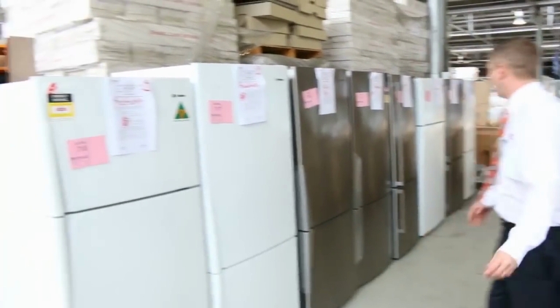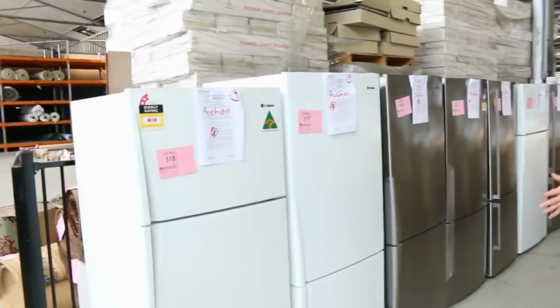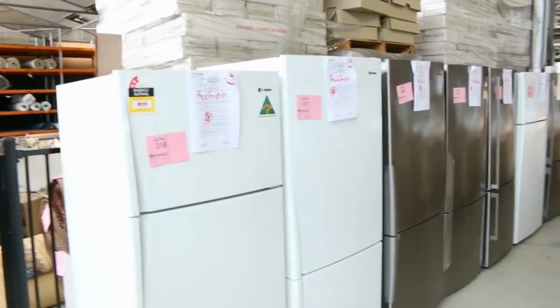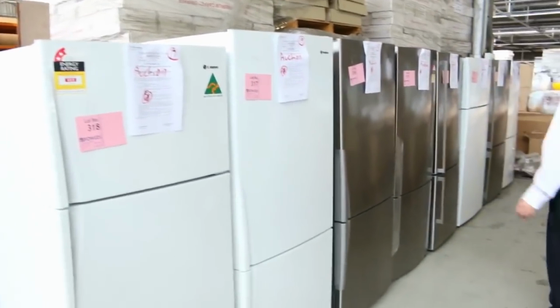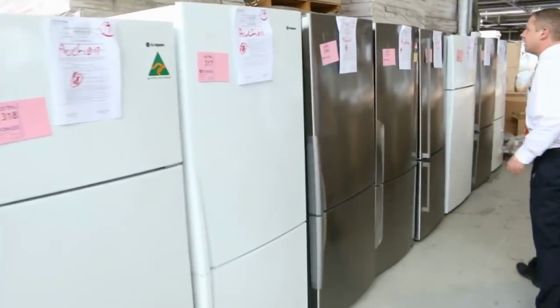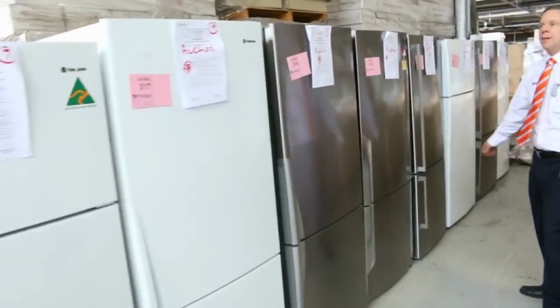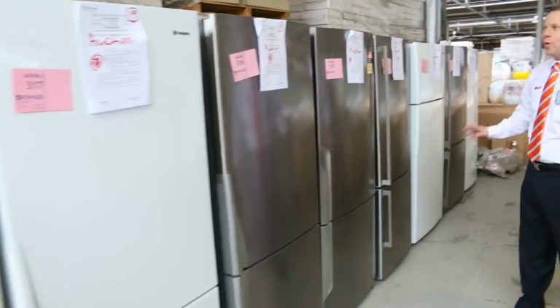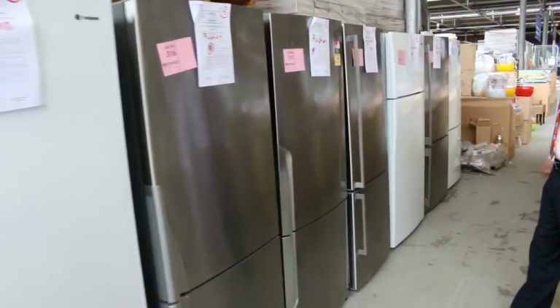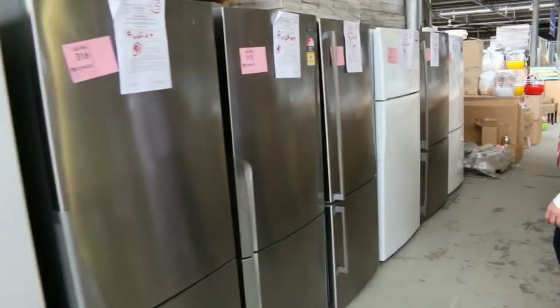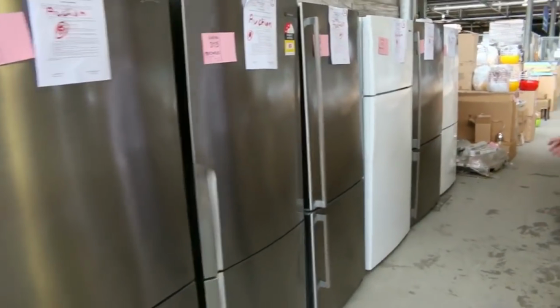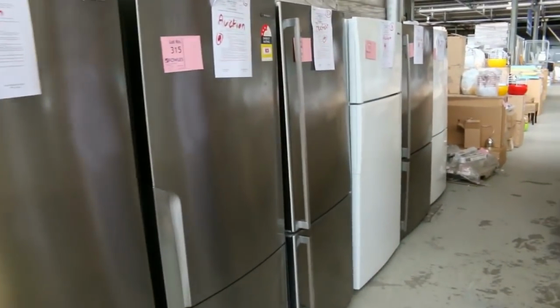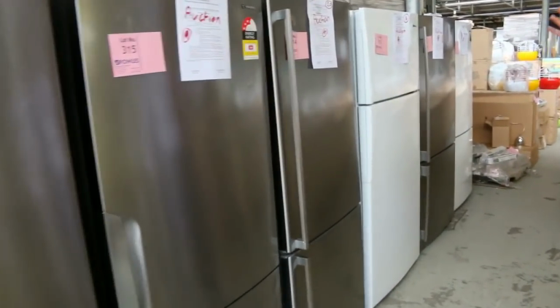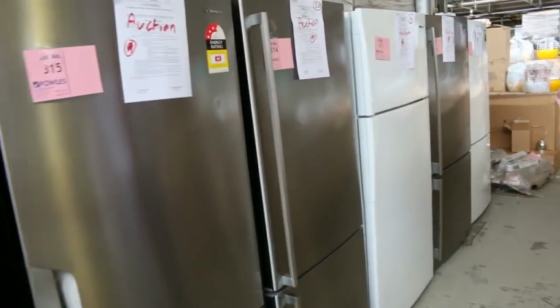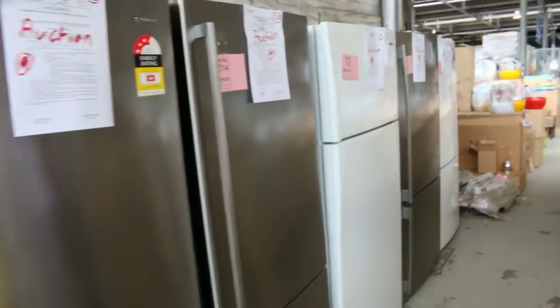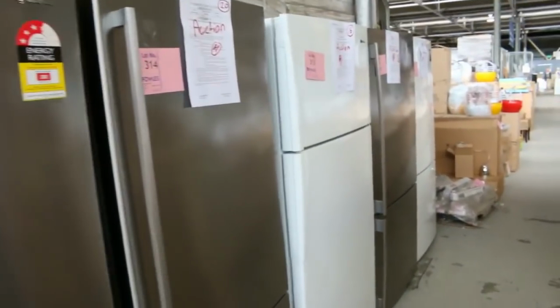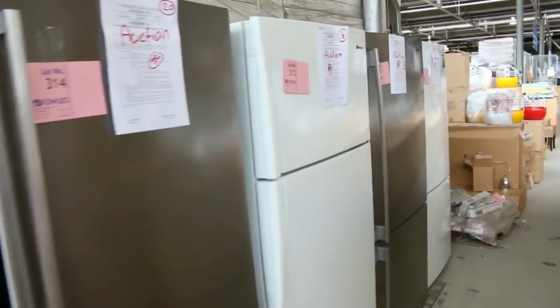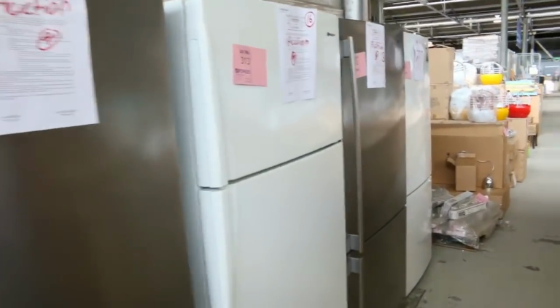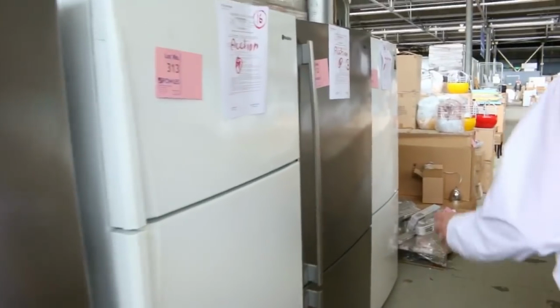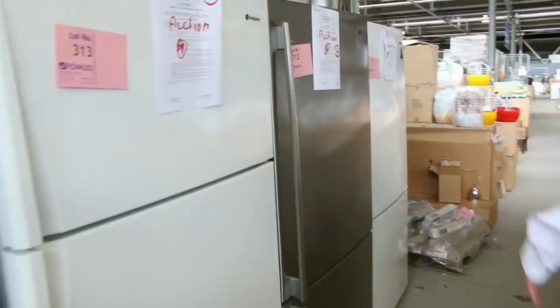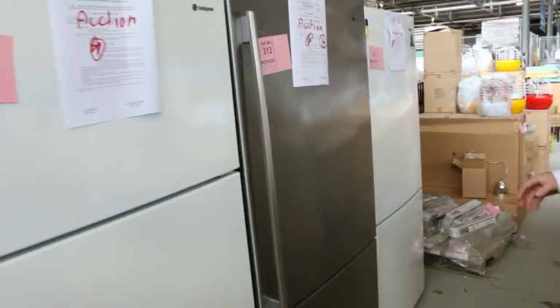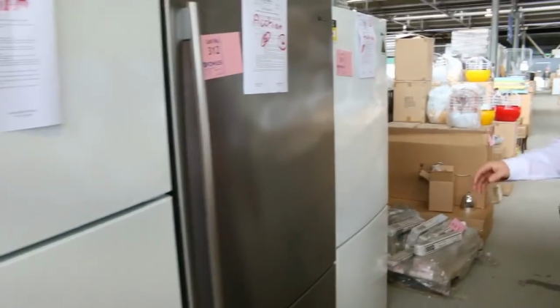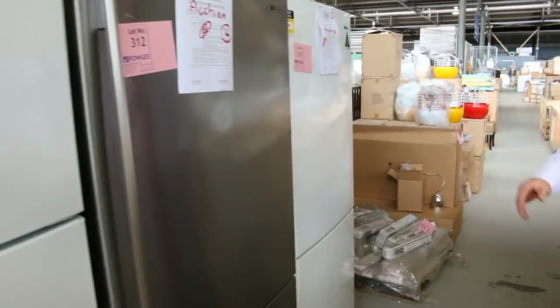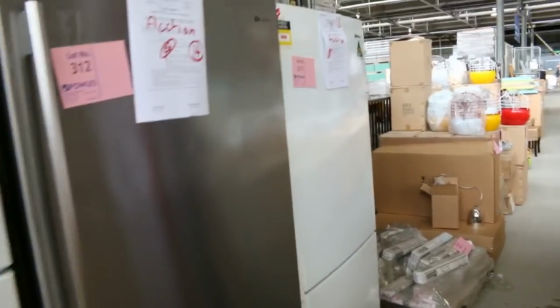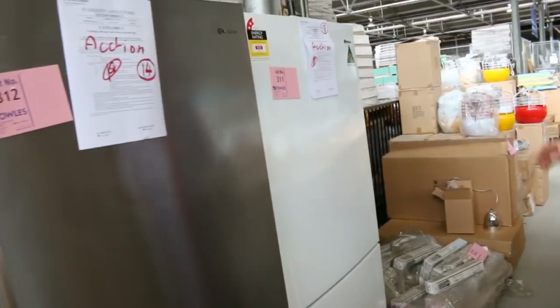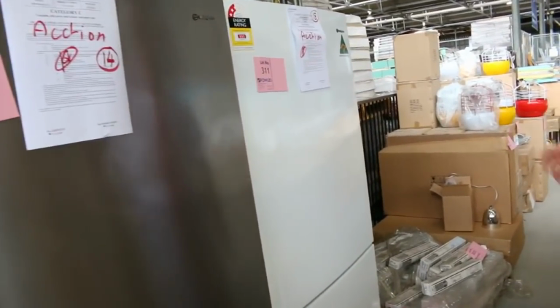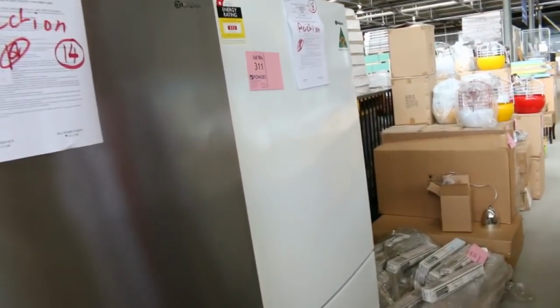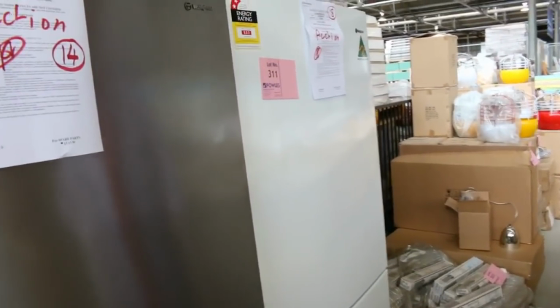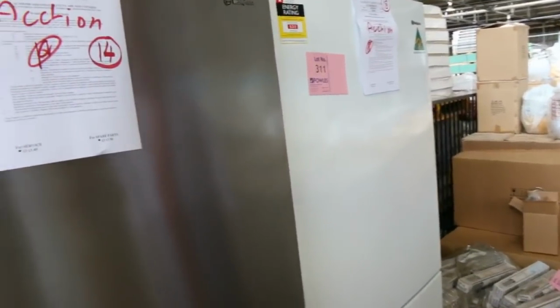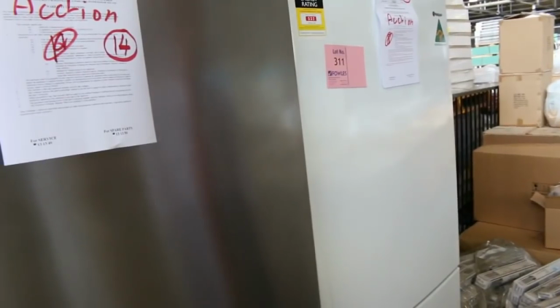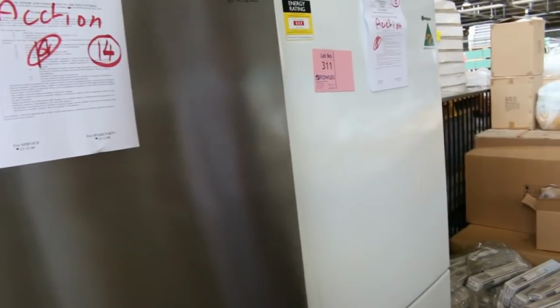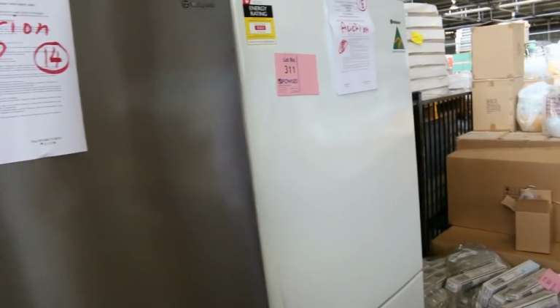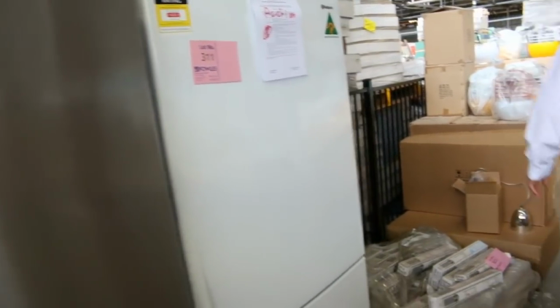We've had a big delivery of fridges in this week — beautiful Westinghouse, and I think mostly Westinghouse, could be one or two Electrolux. Beautiful looking fridges there. You'll generally be paying half to a third of normal retail, all with a three month warranty. Really nice looking fridges there.